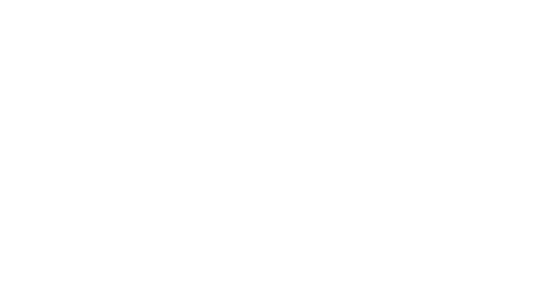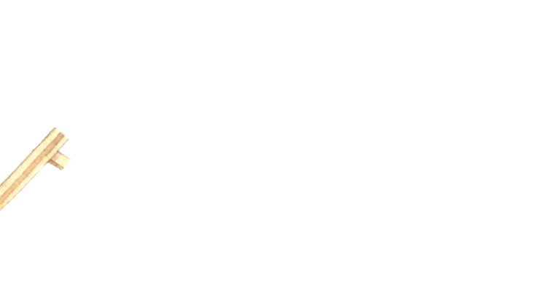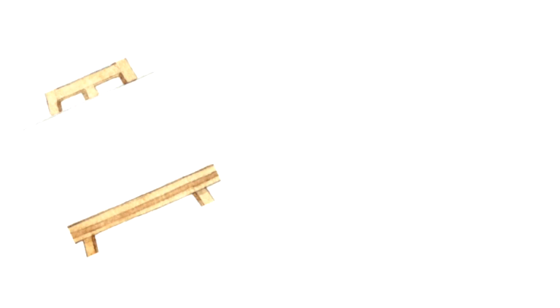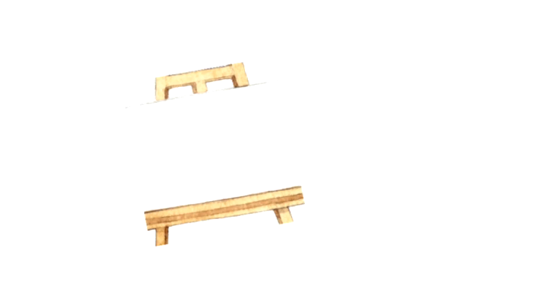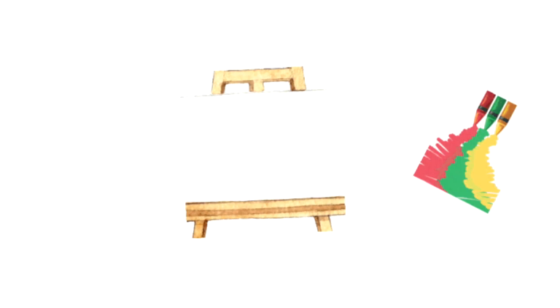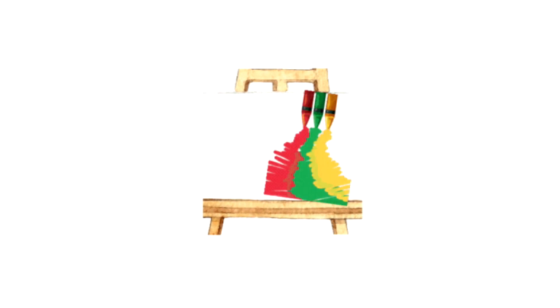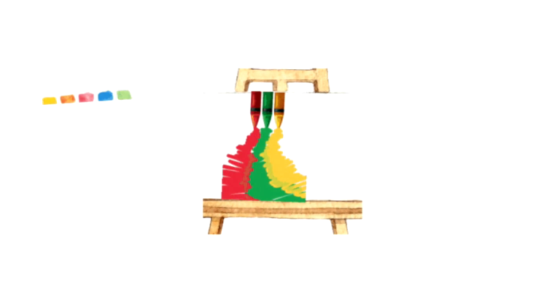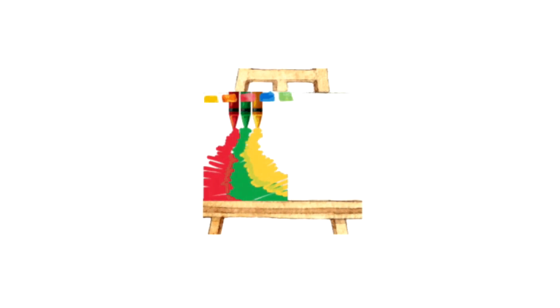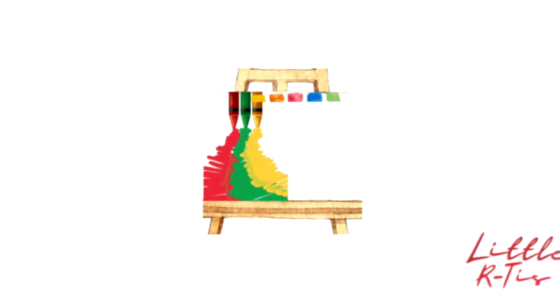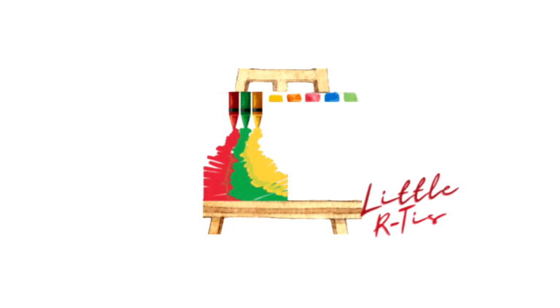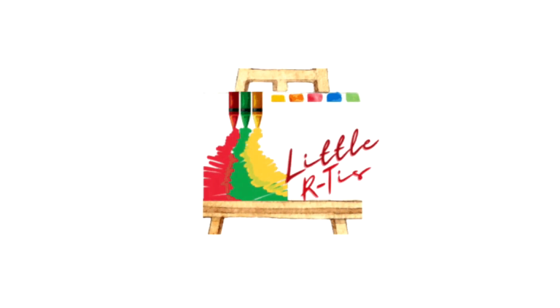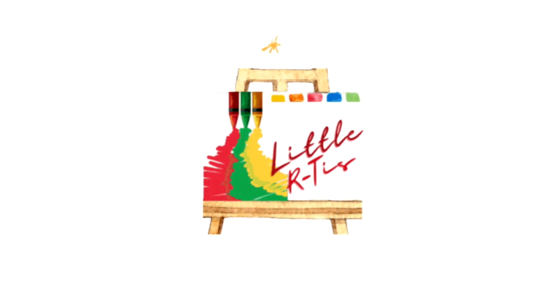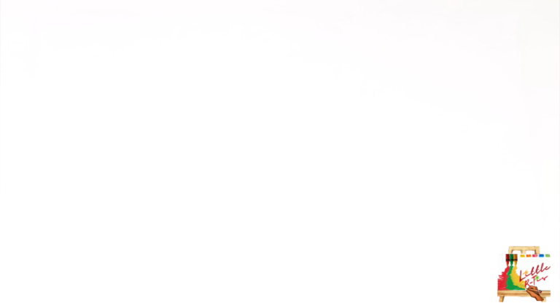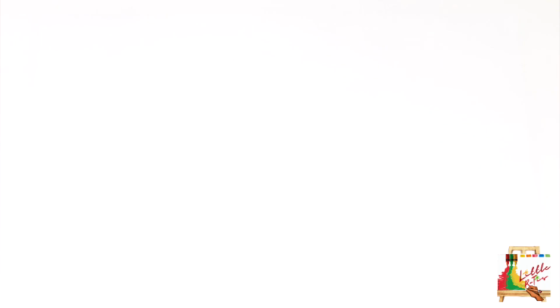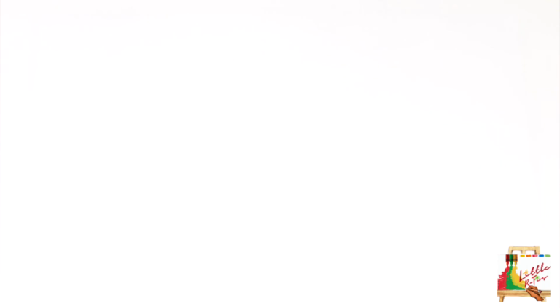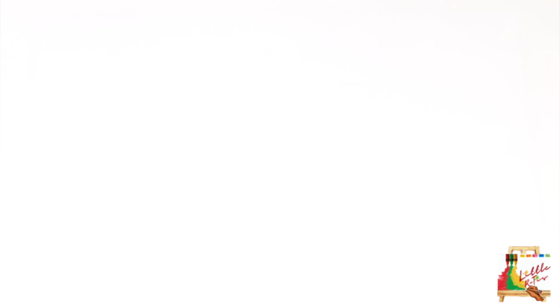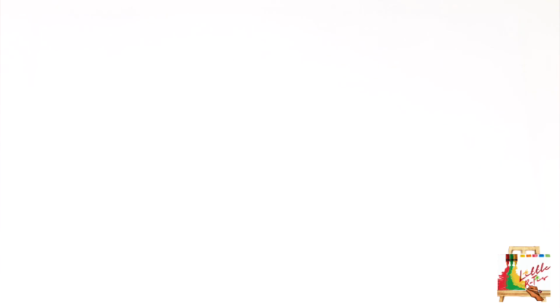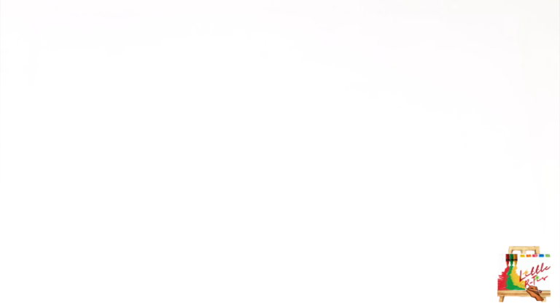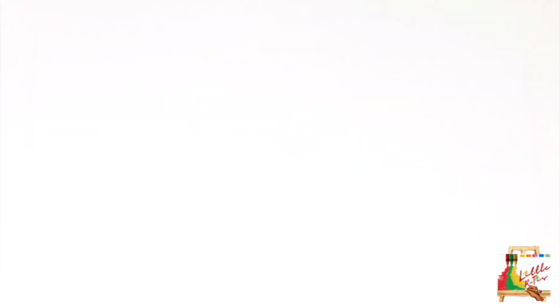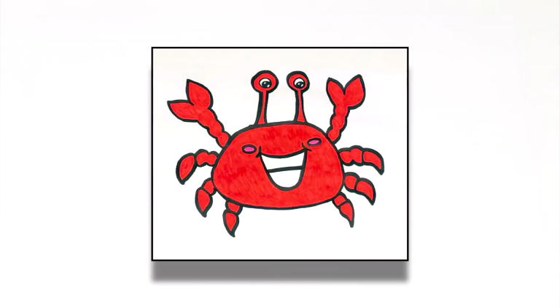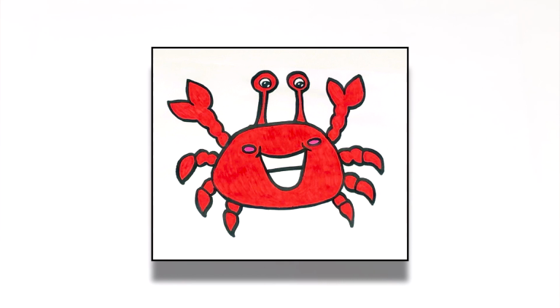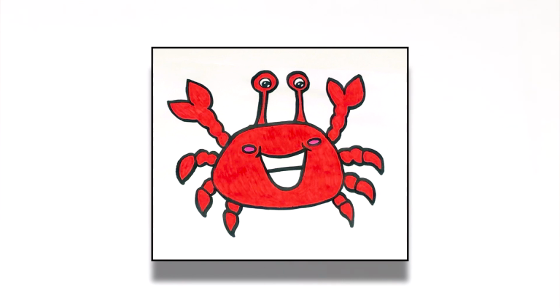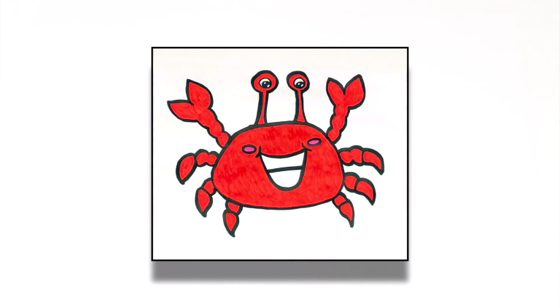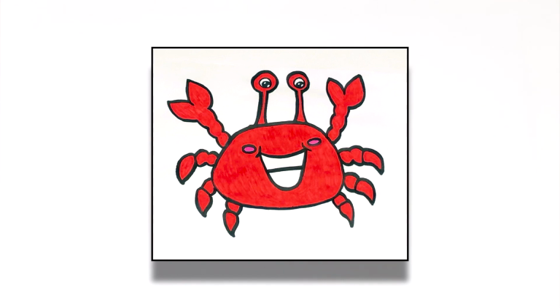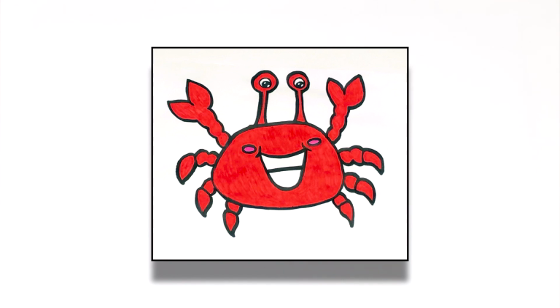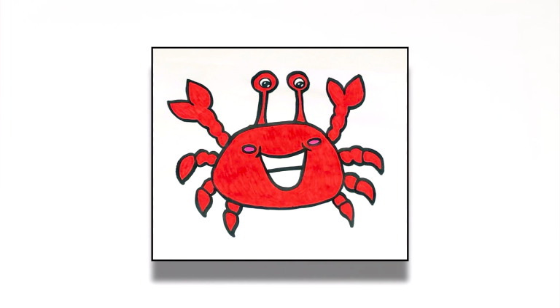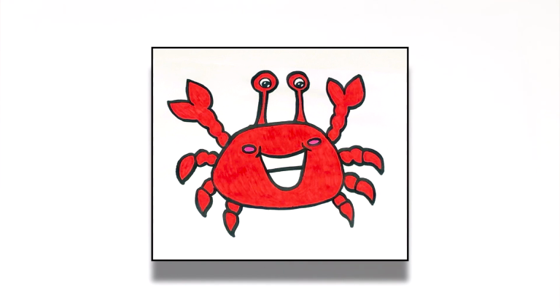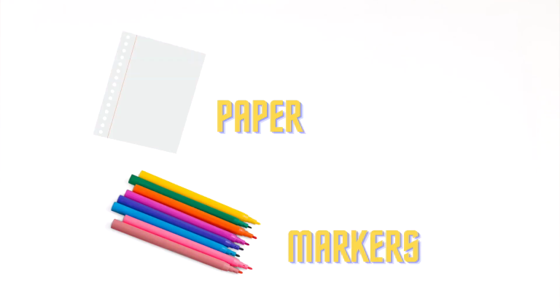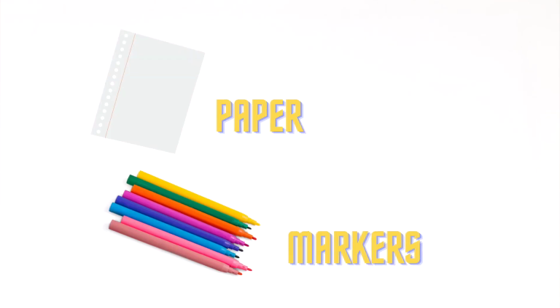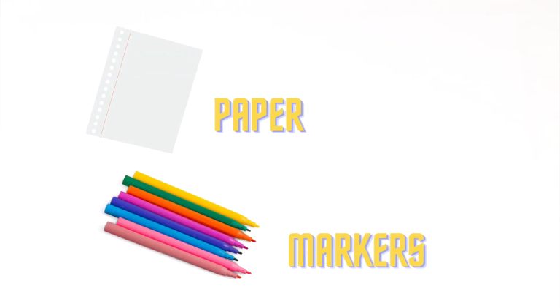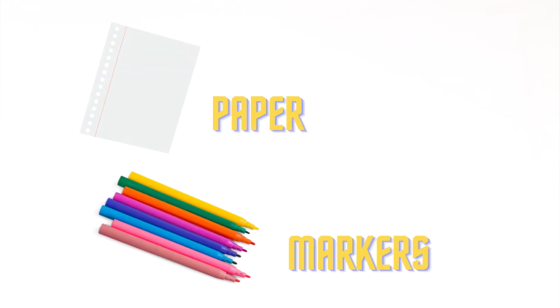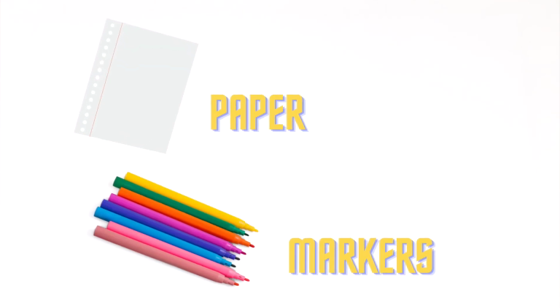Welcome! And we got art supplies! Today we will learn how to draw a crab! So grab your art supplies!